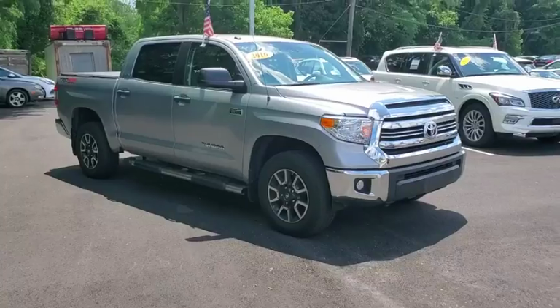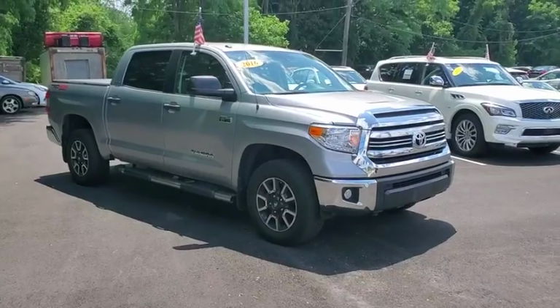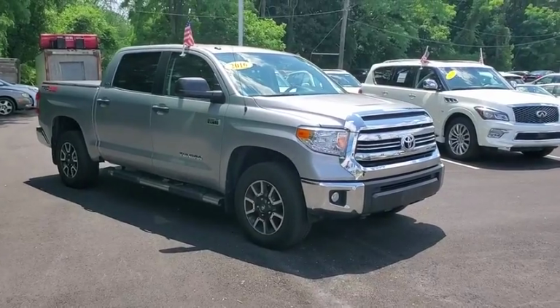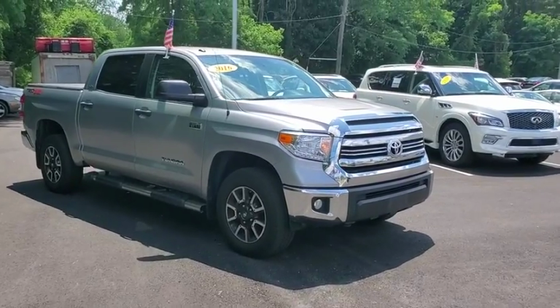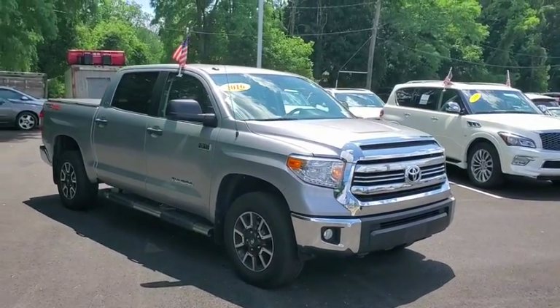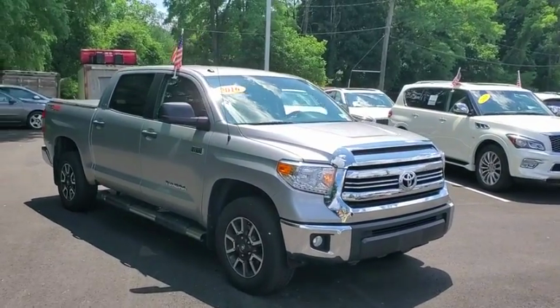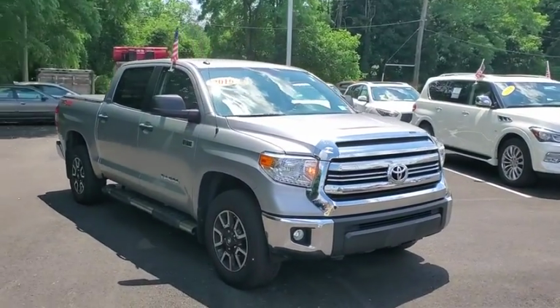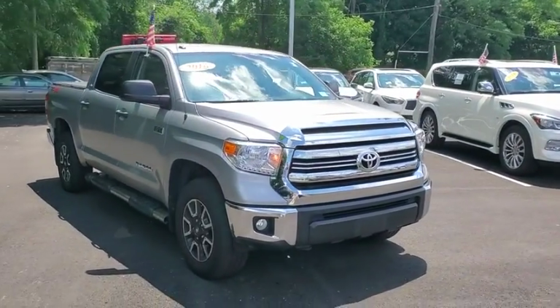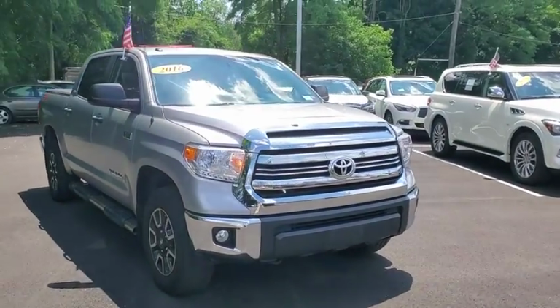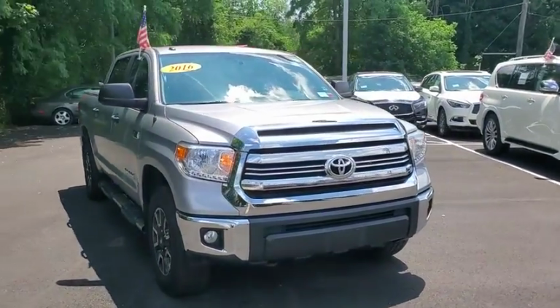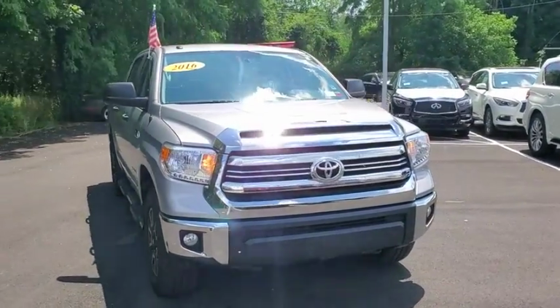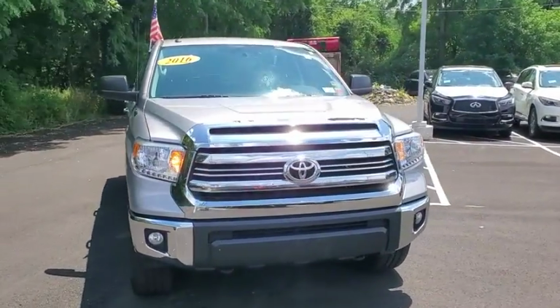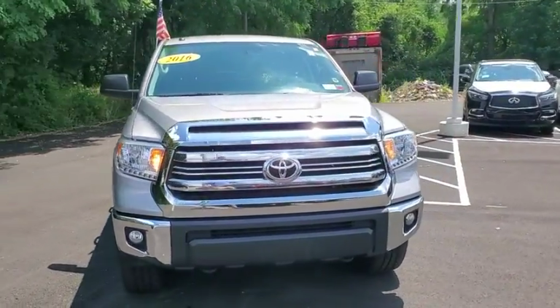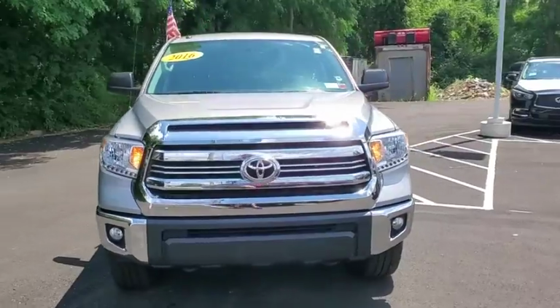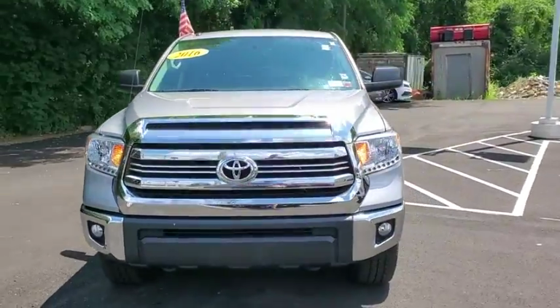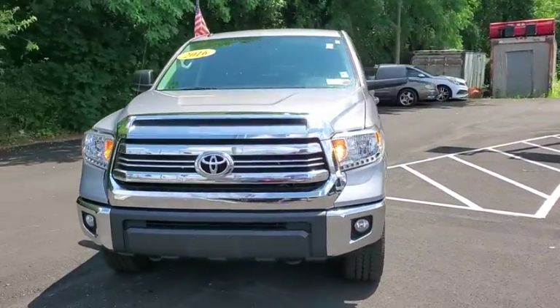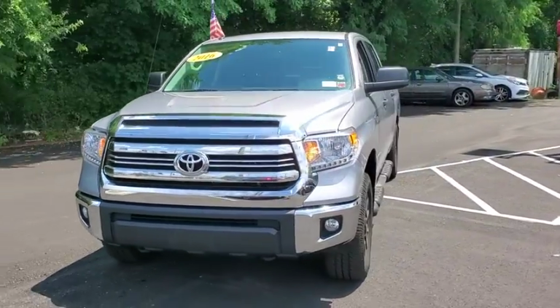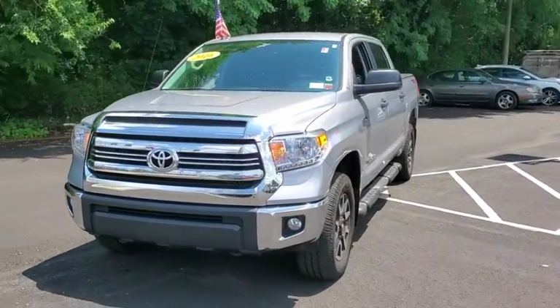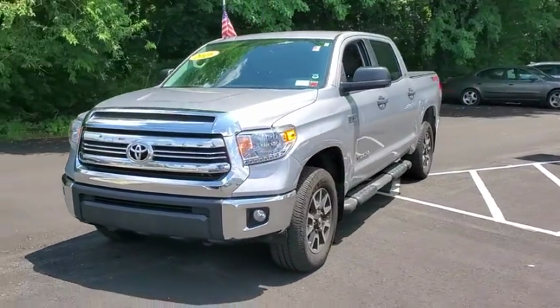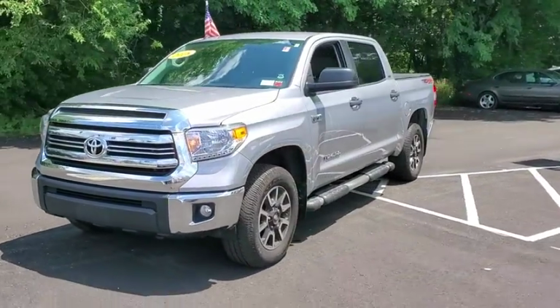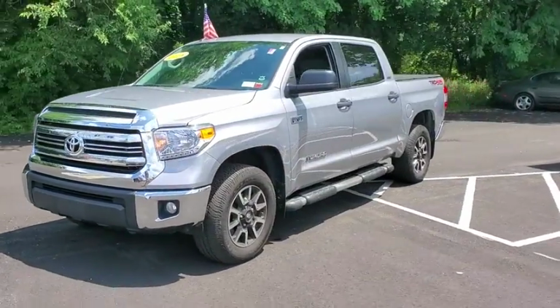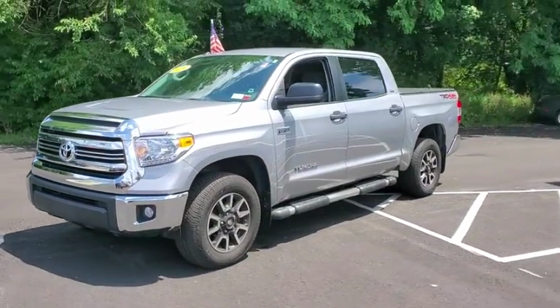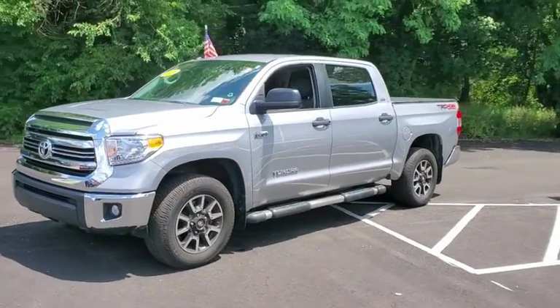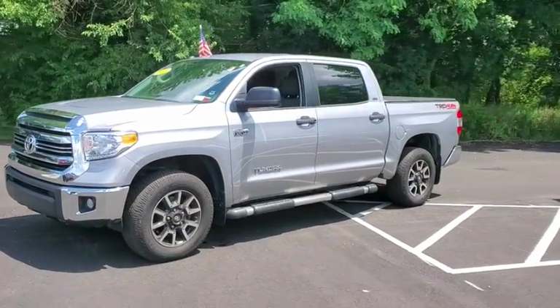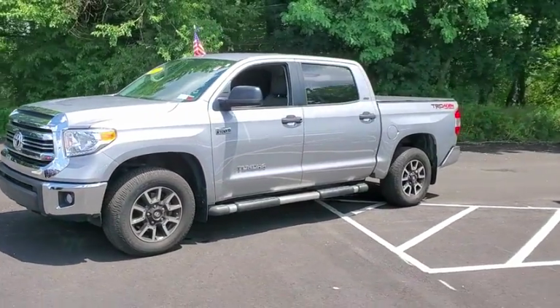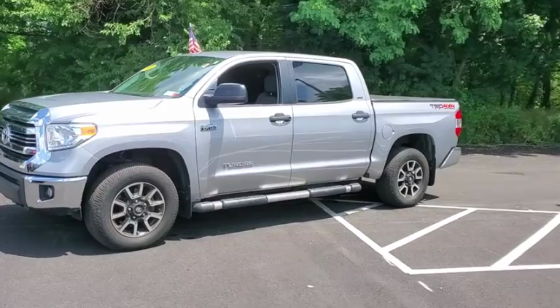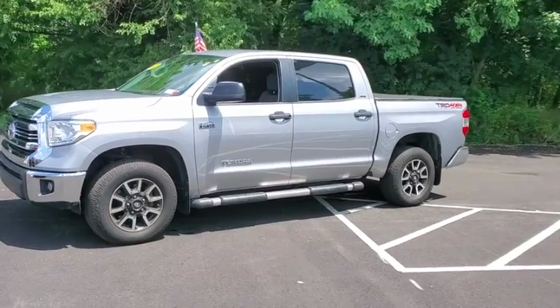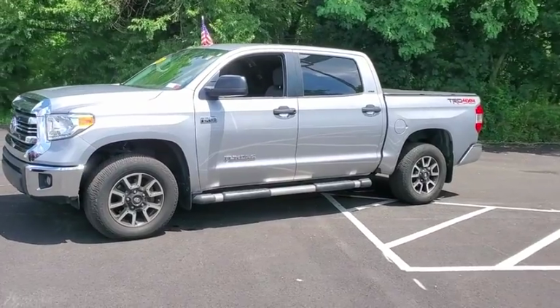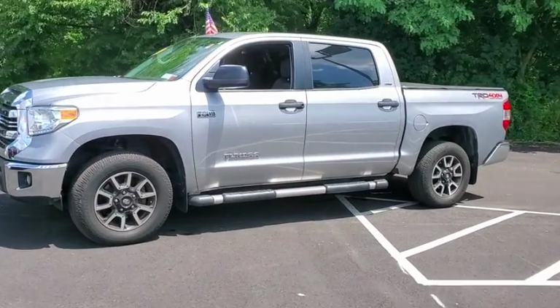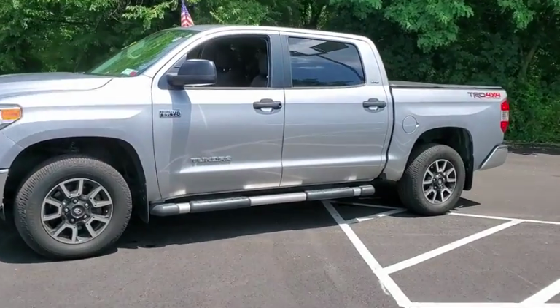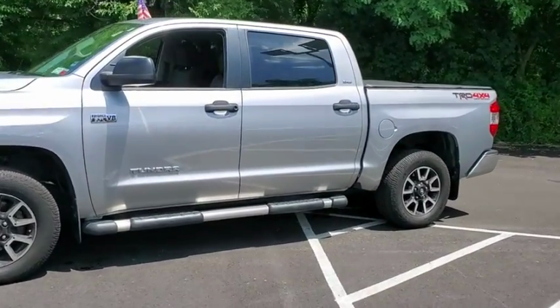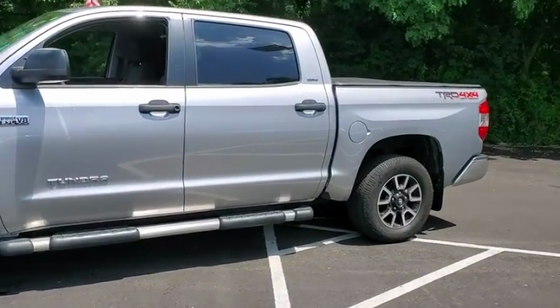Take a ride in the 2016 Toyota Tundra. The Tundra has a number of unique features useful for those using it as a work truck, including extra-large door handles, a deck rail system, and an integrated tow hitch.